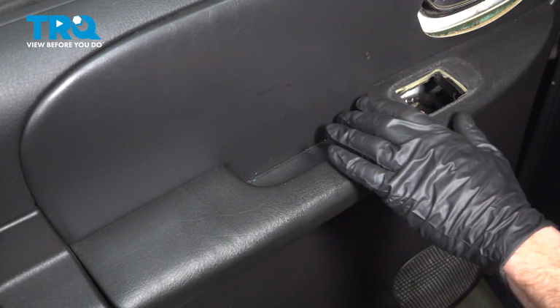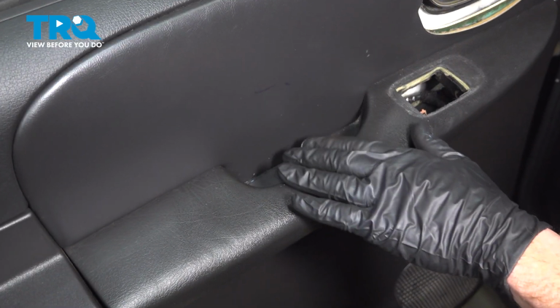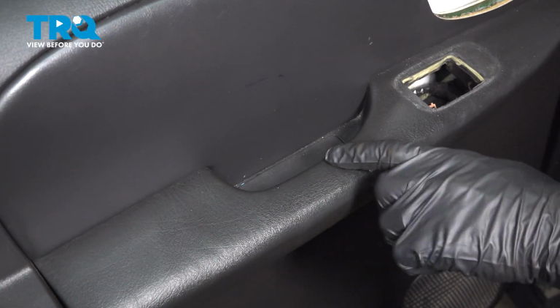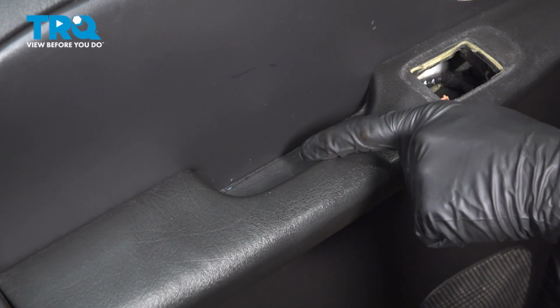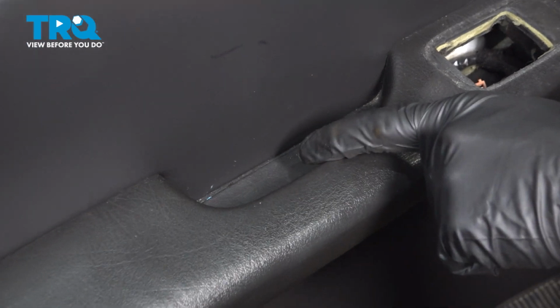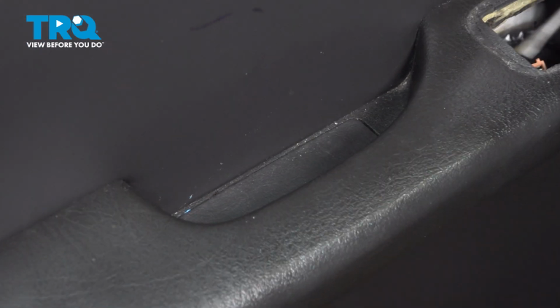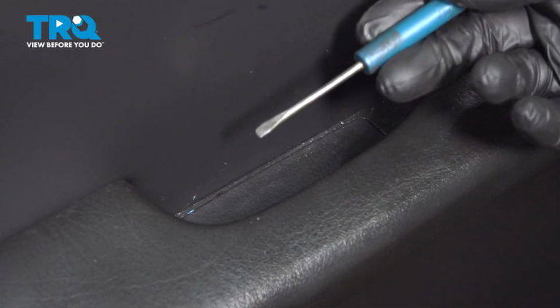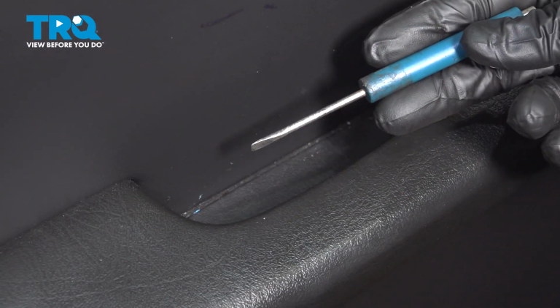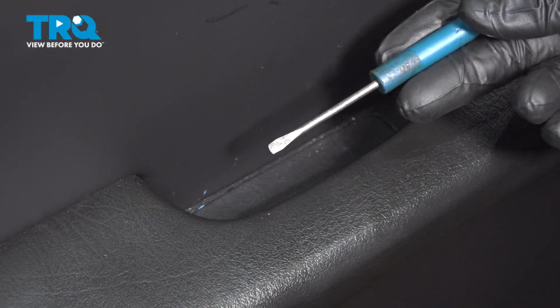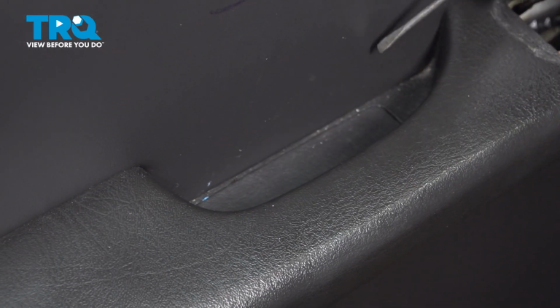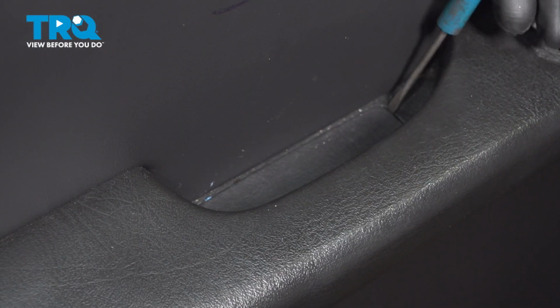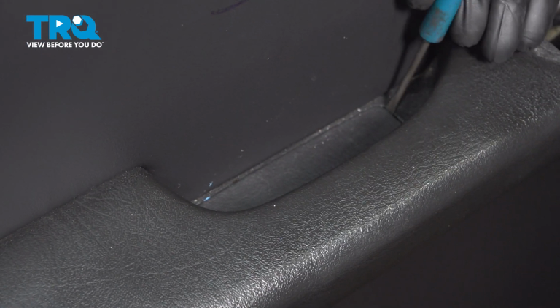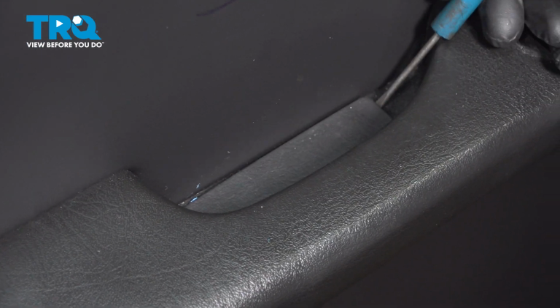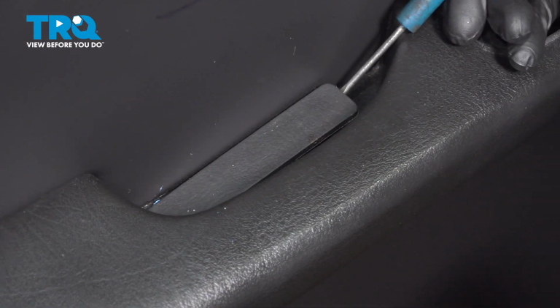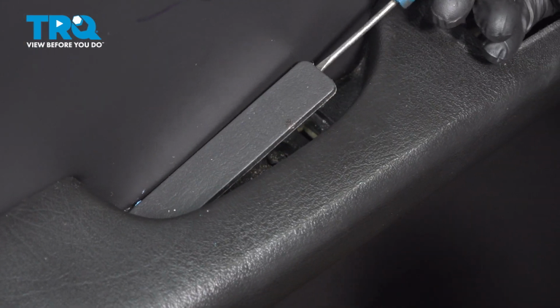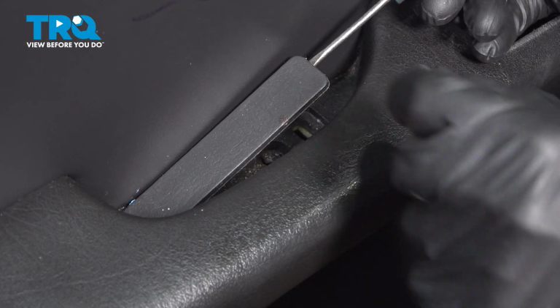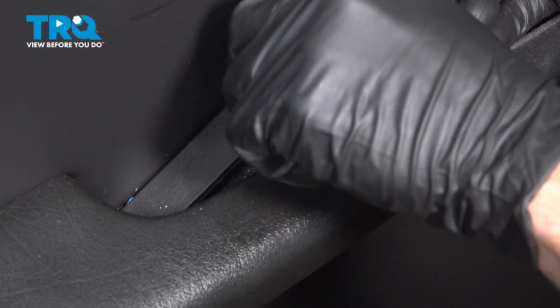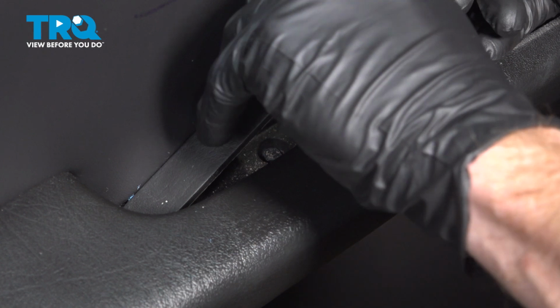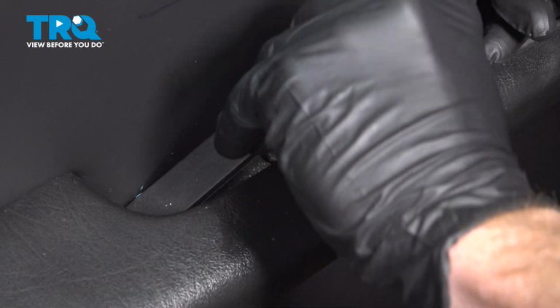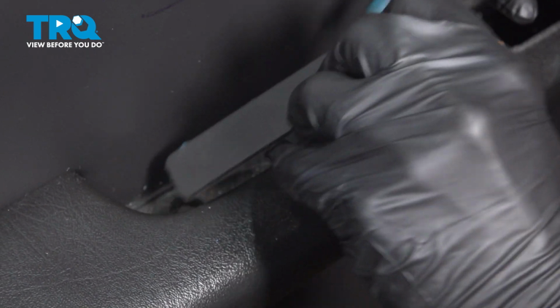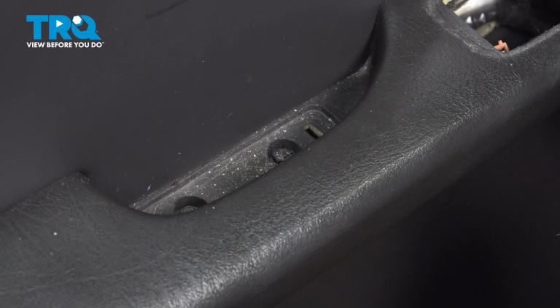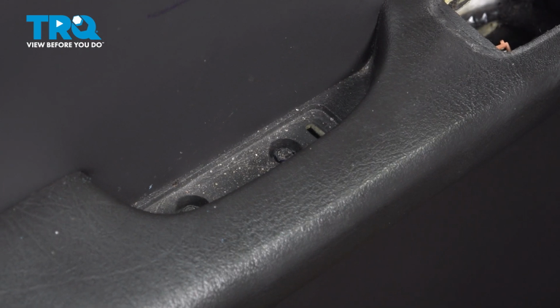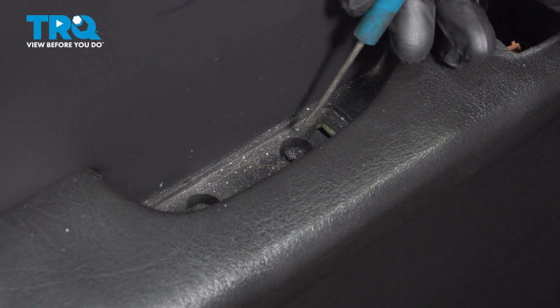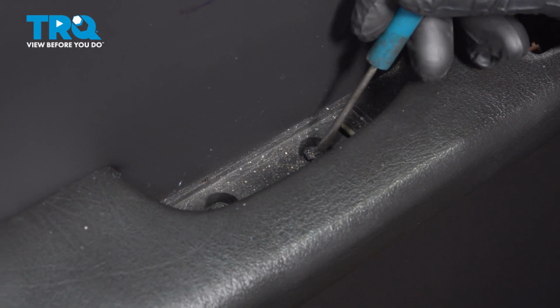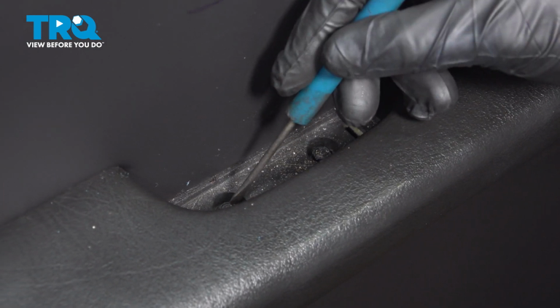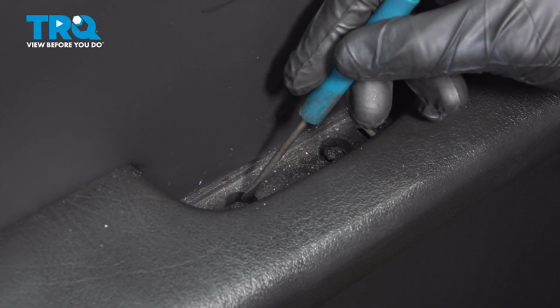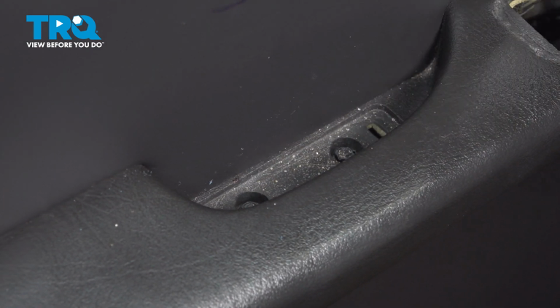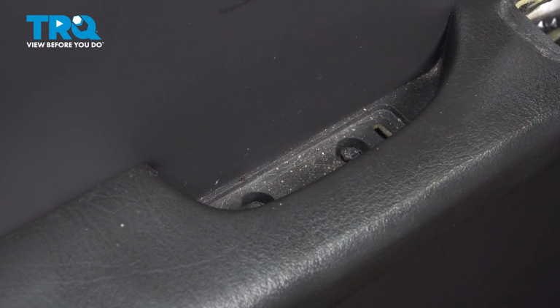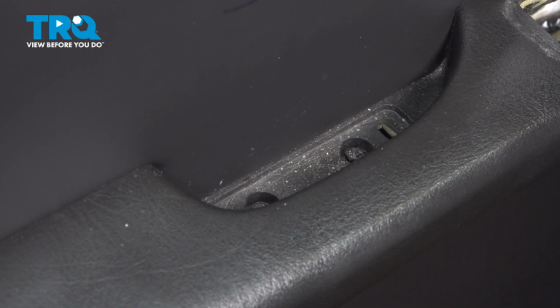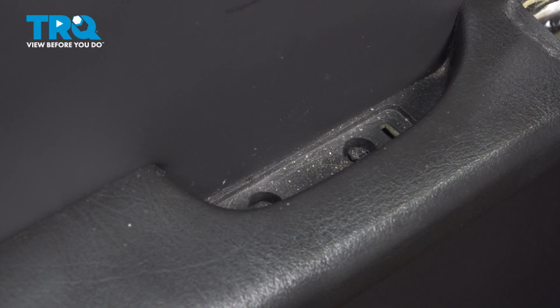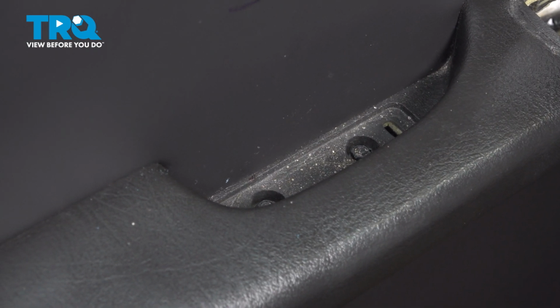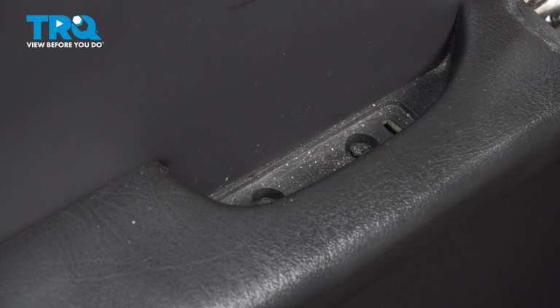Inside the door grab handle, you'll find that you have a small trap door. Remove that with your small pocket screwdriver. Underneath that, you'll find that you have two seven millimeter headed mounting bolts. Go ahead and remove the pair.